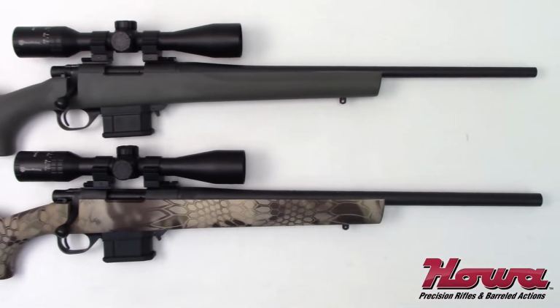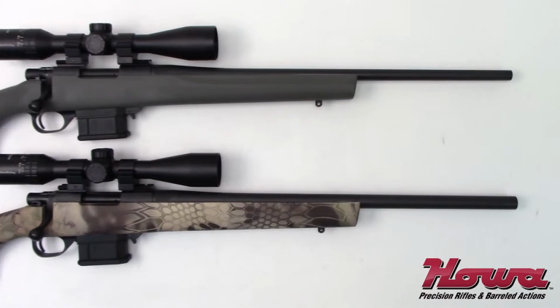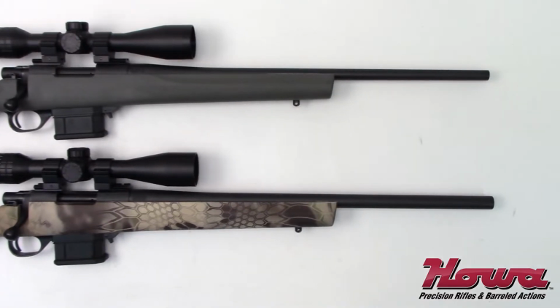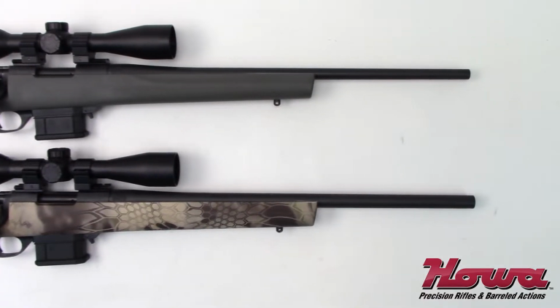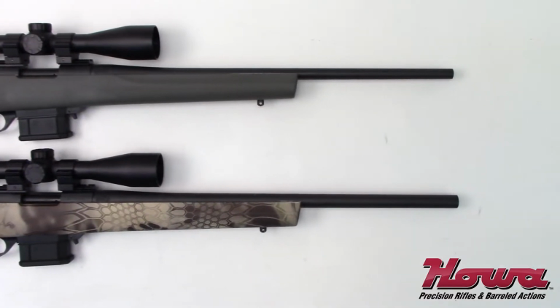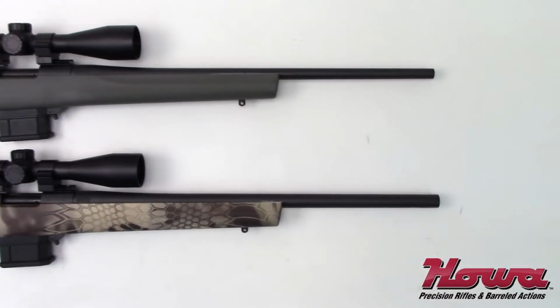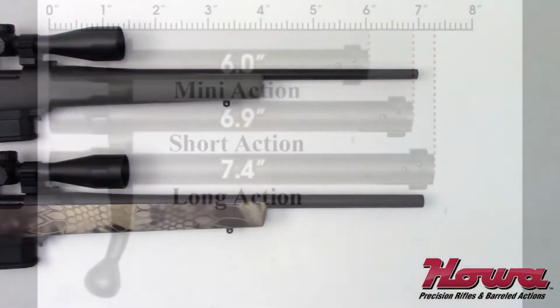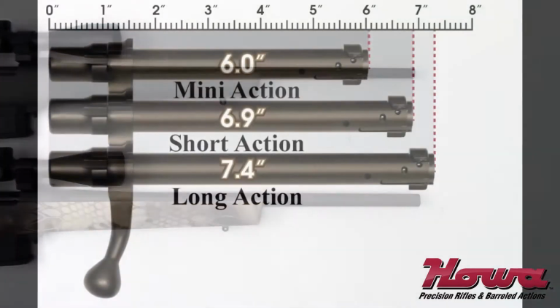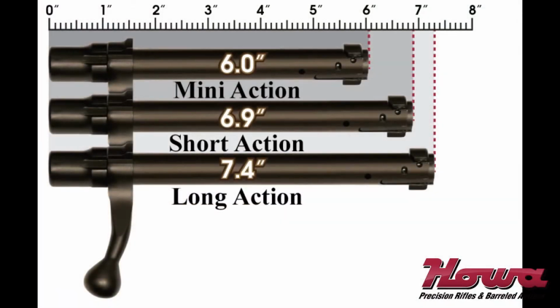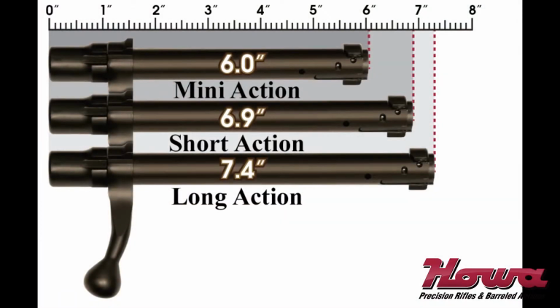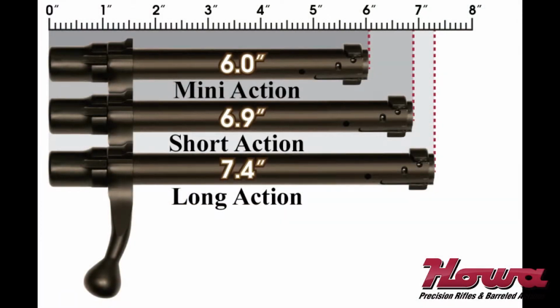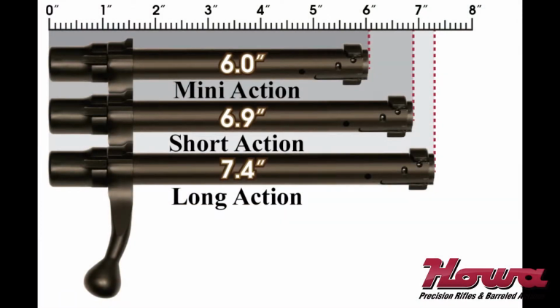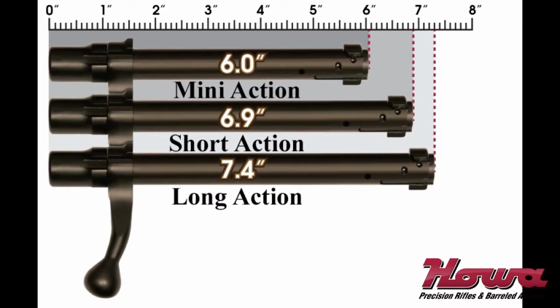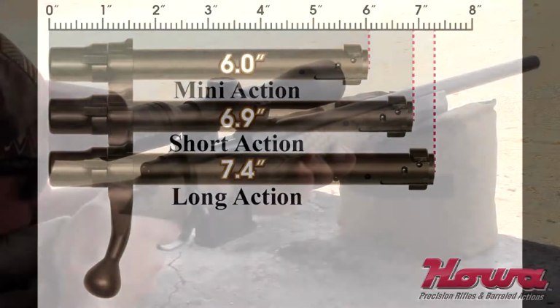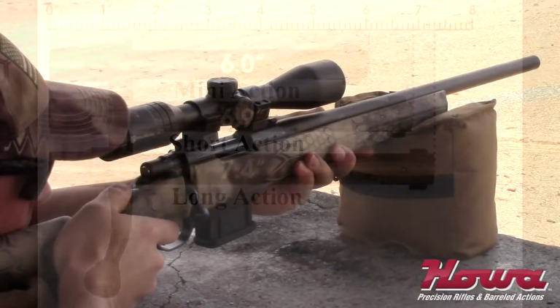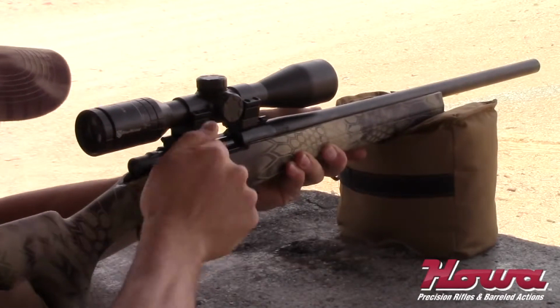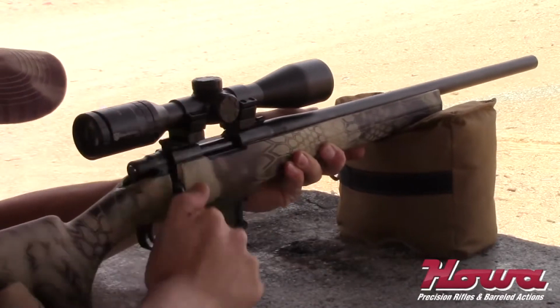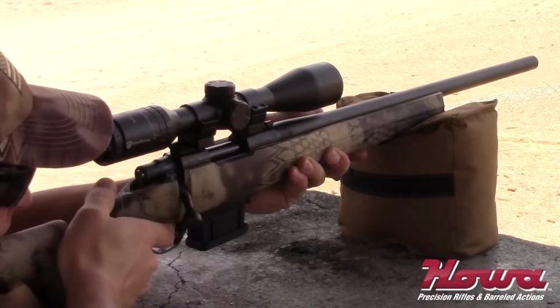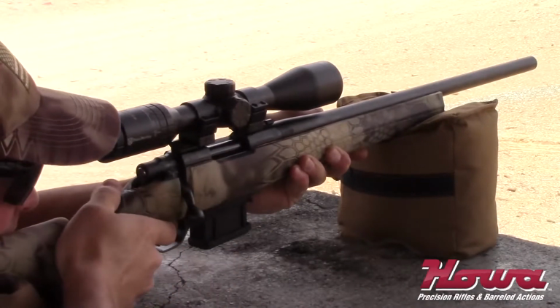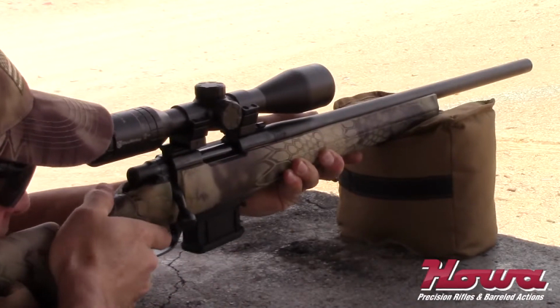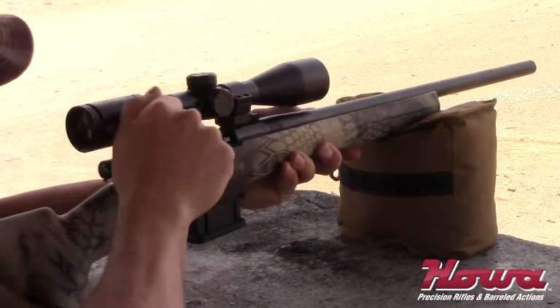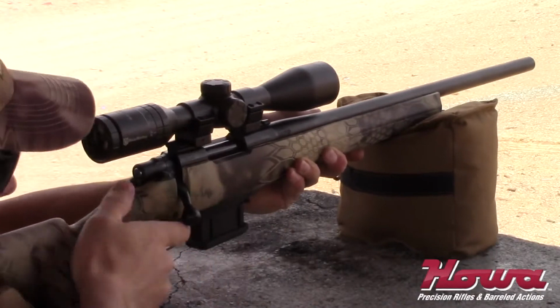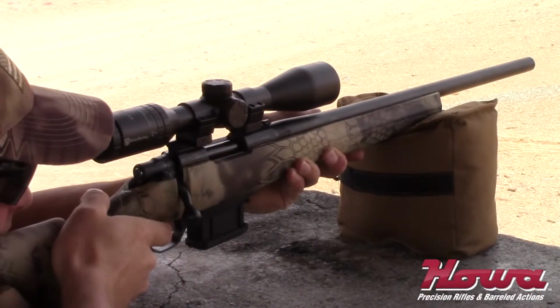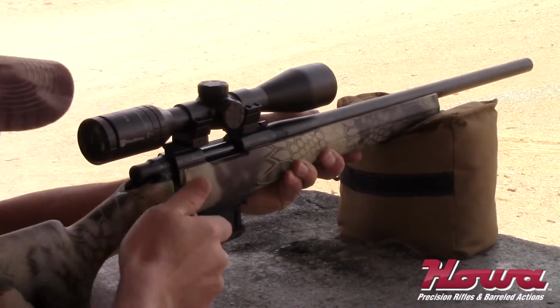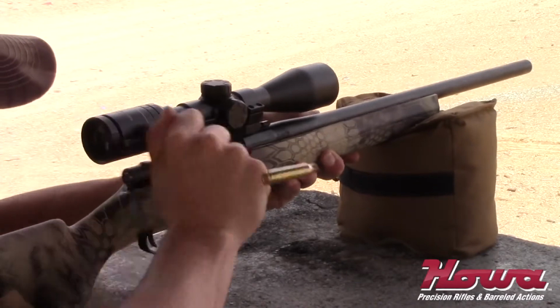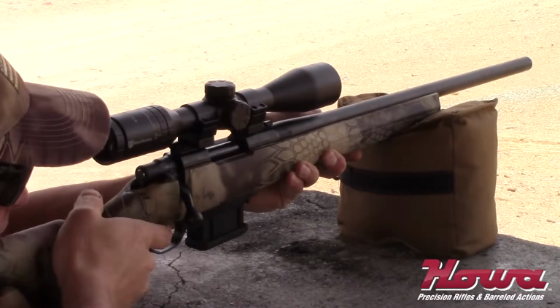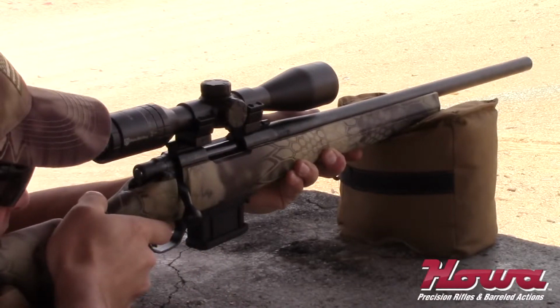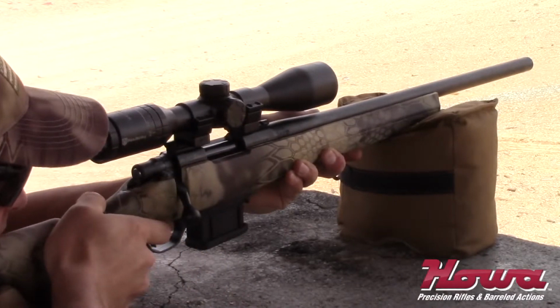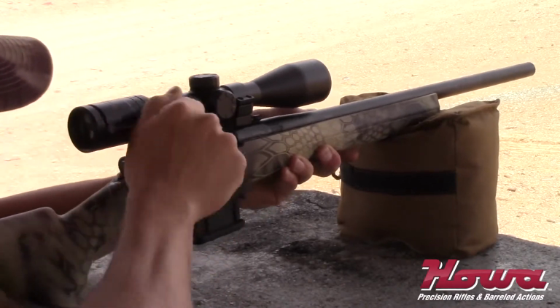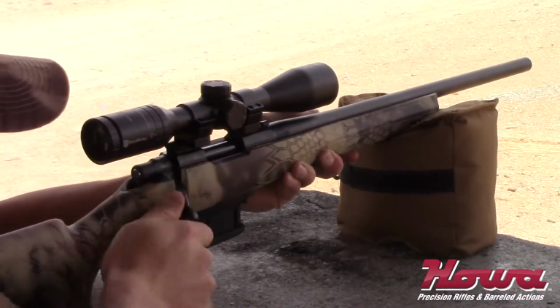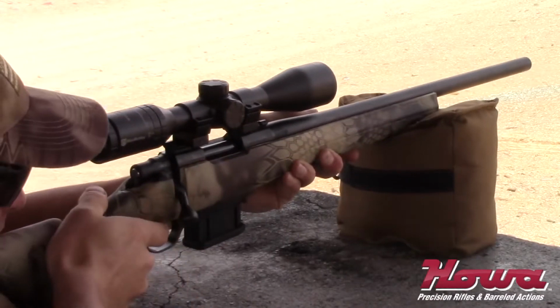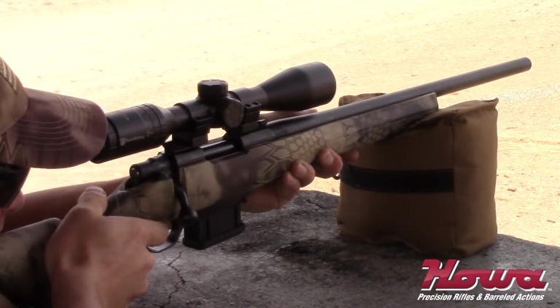The shortened bolt and receiver result in a reduced cycling time and effort, which keep the shooter on target. The Mini Action Rifle is very lightweight — without a scope it weighs just 5.7 pounds. The Mini Action Rifle comes standard with a 10-round detachable box magazine.